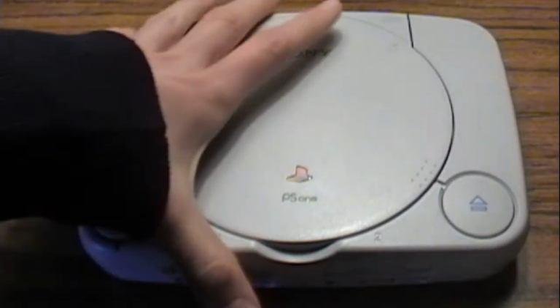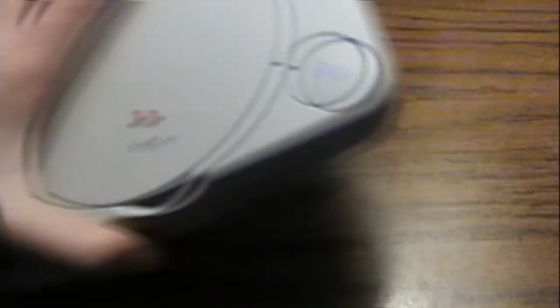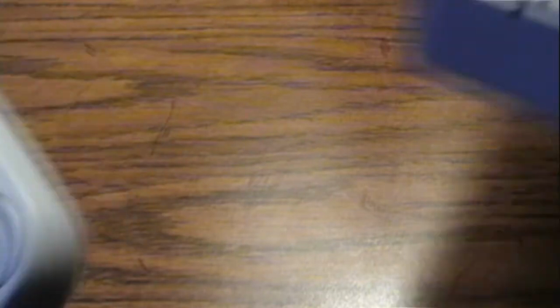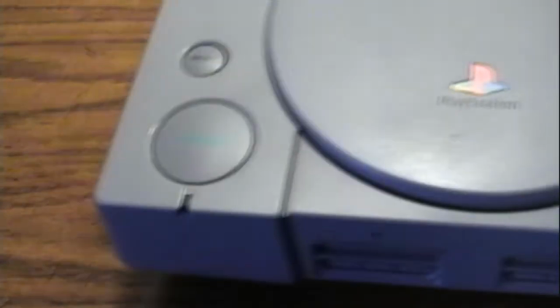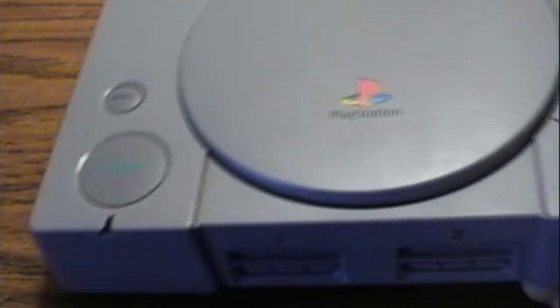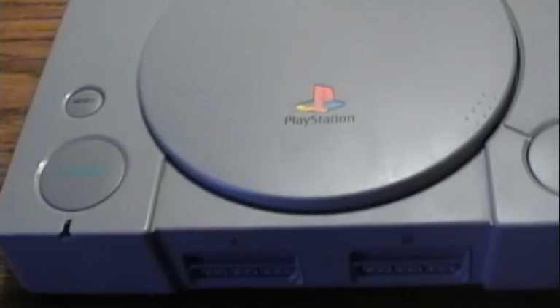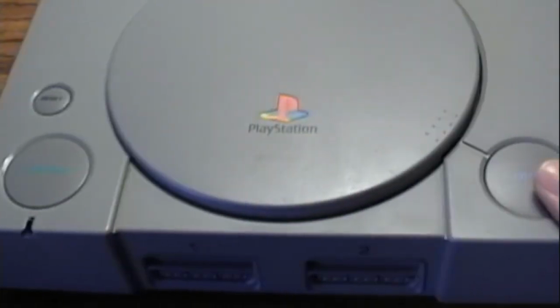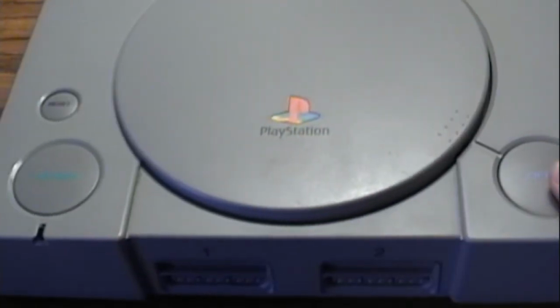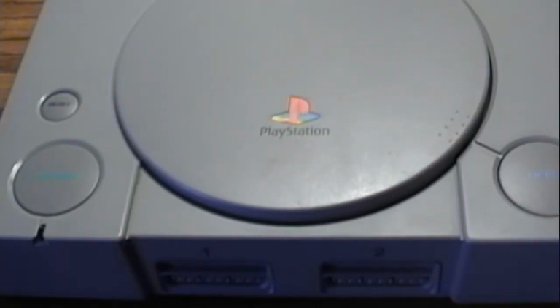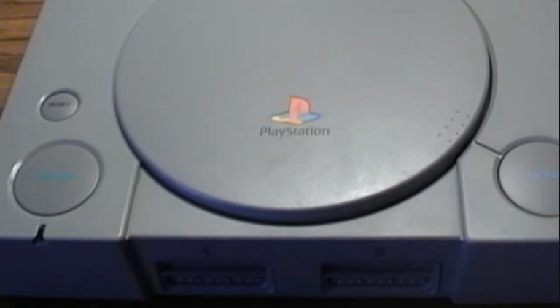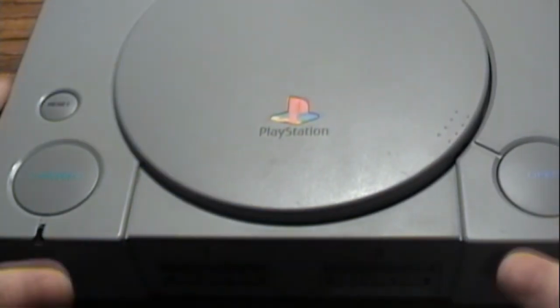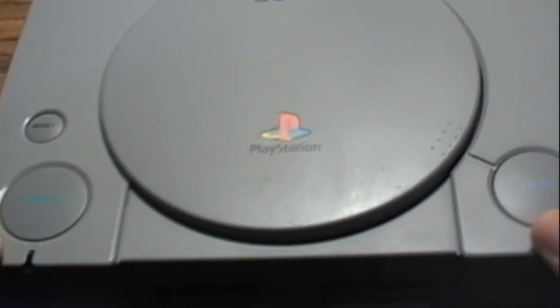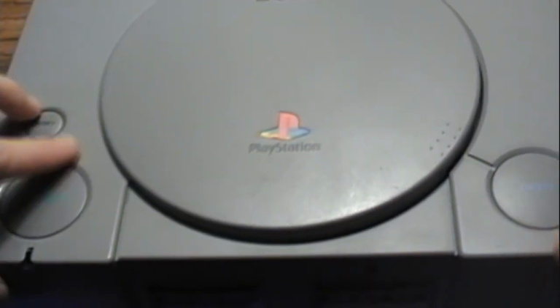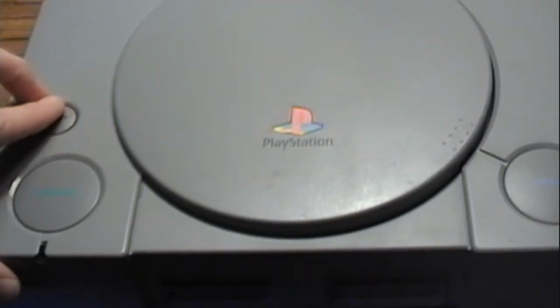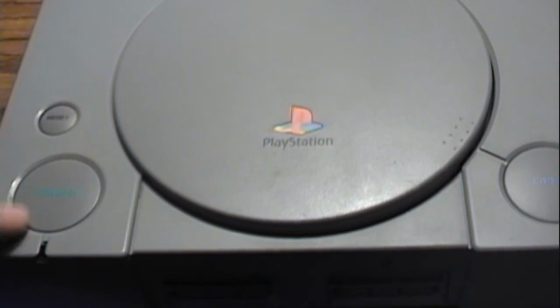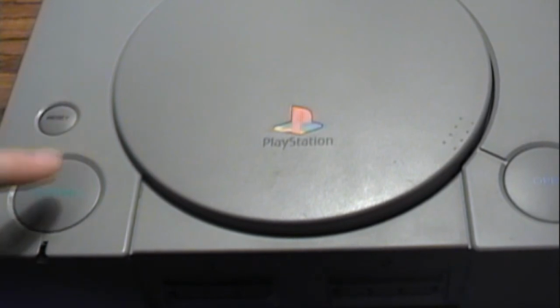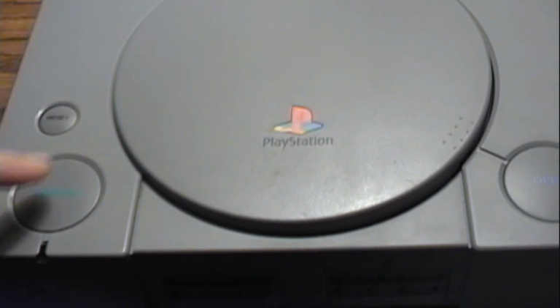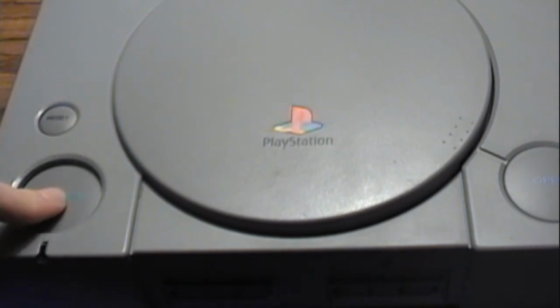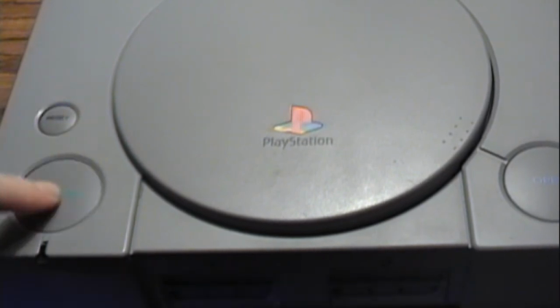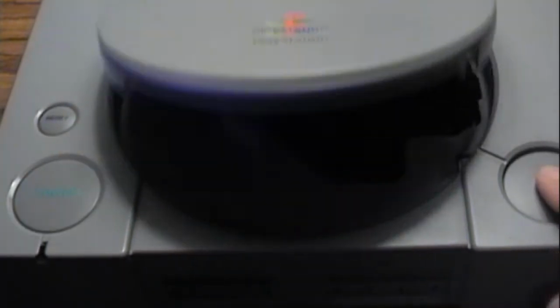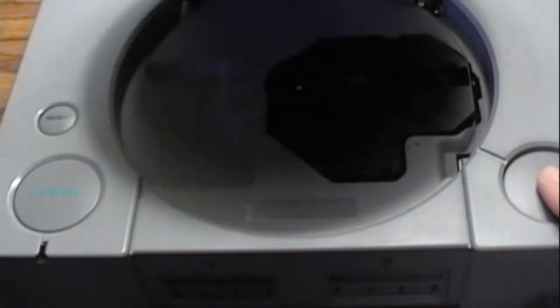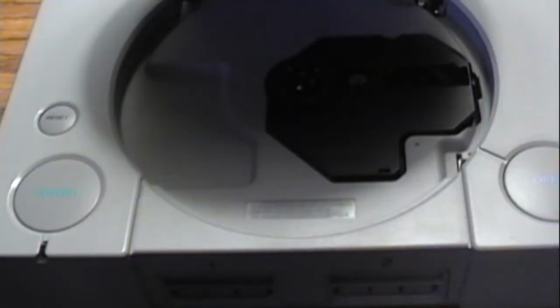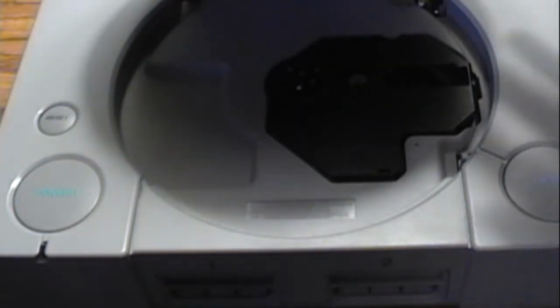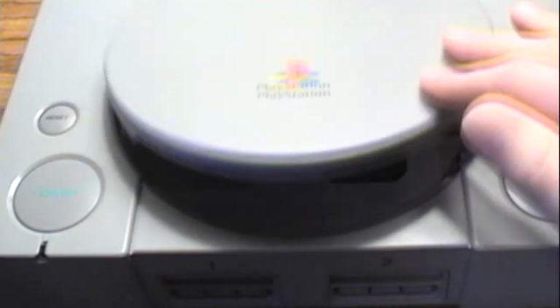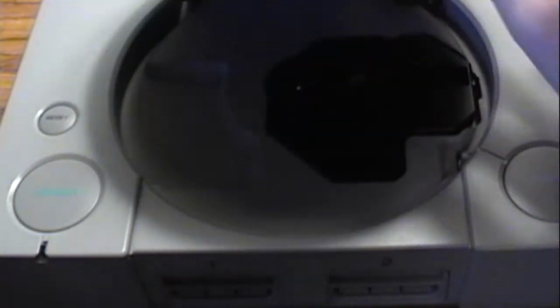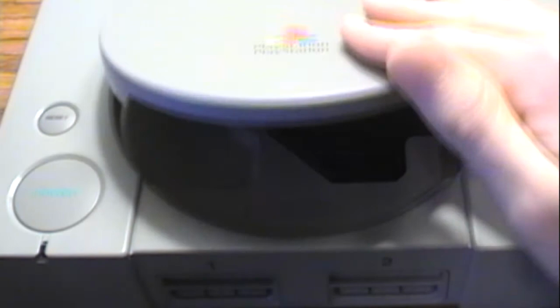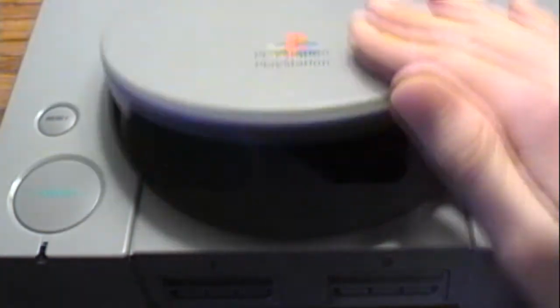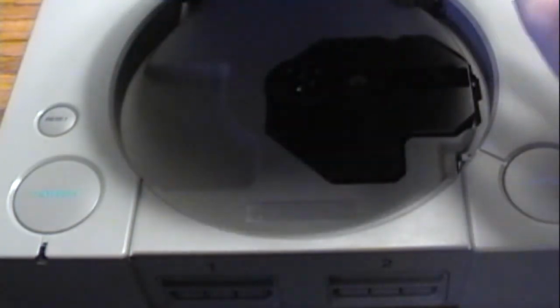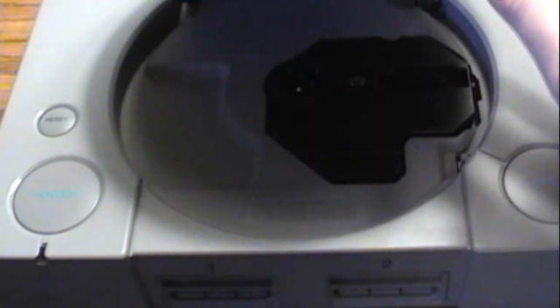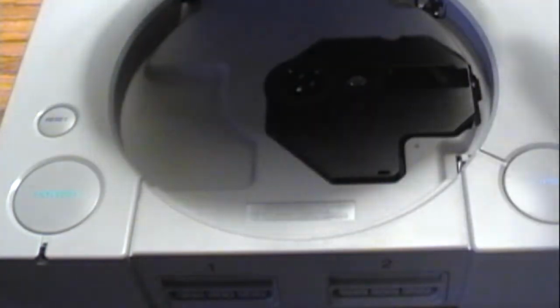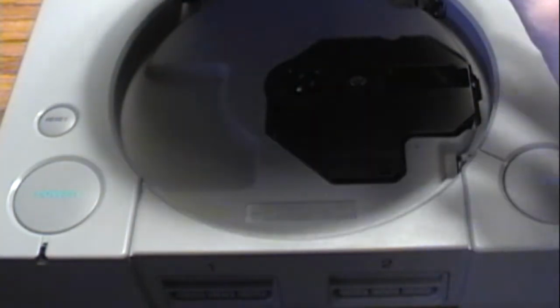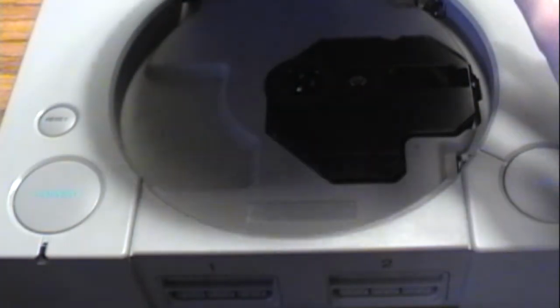Here's the original right here — it doesn't even fit on the screen. There's the reset, power, and it opens there. It almost has a nicer feel when it opens, but it's not really a big deal at all.